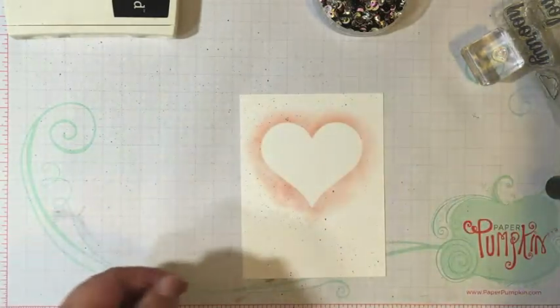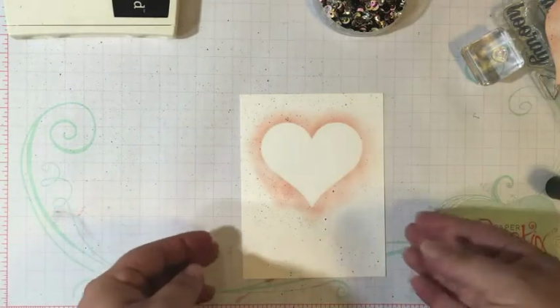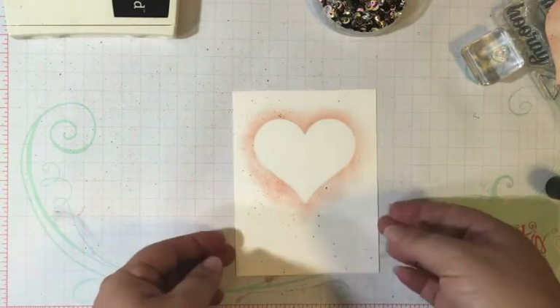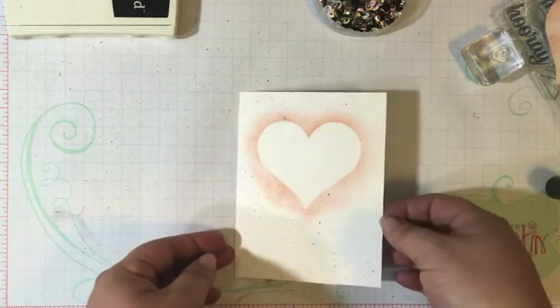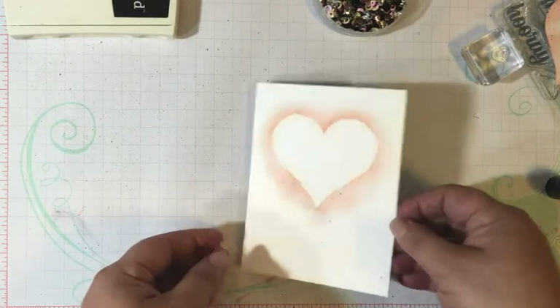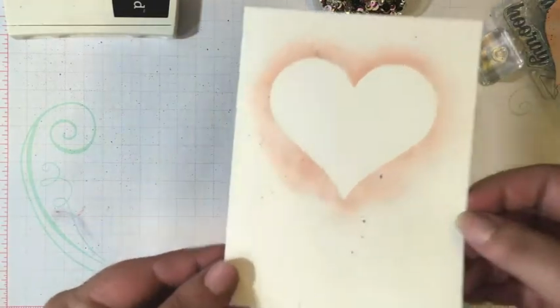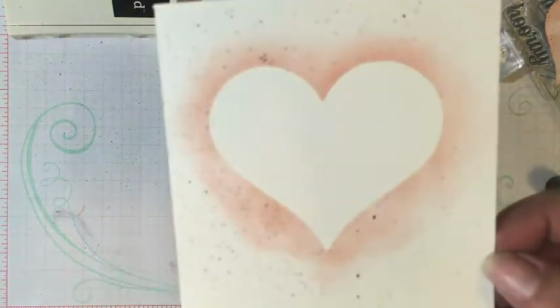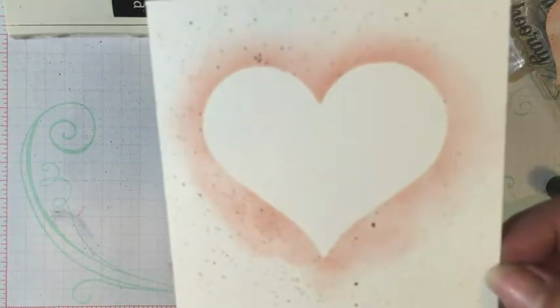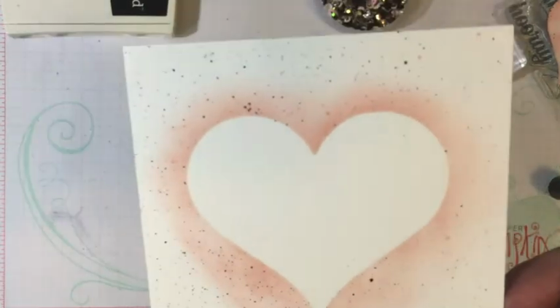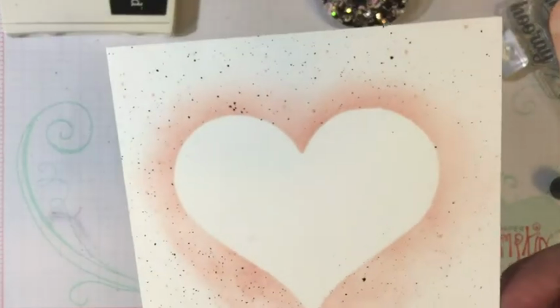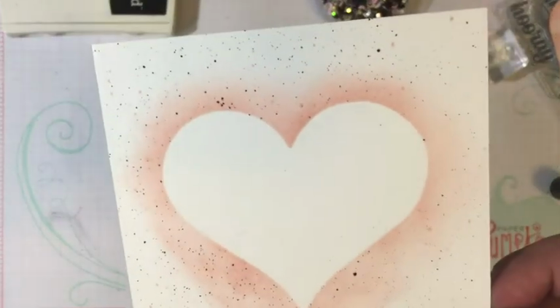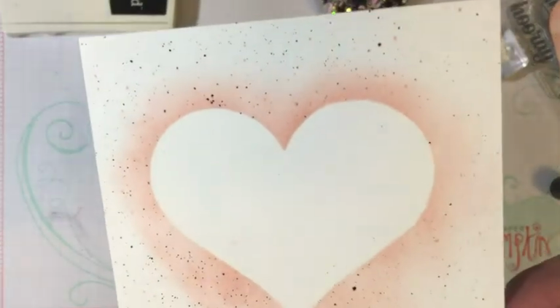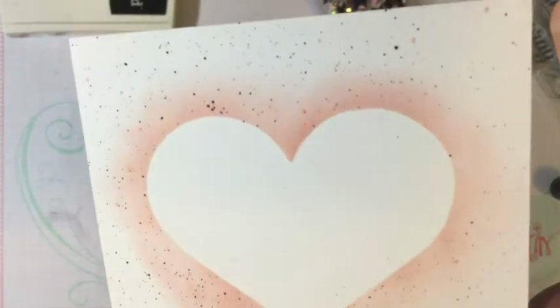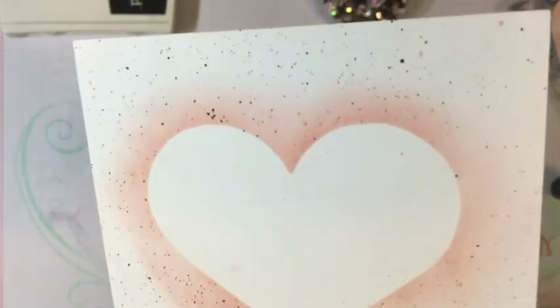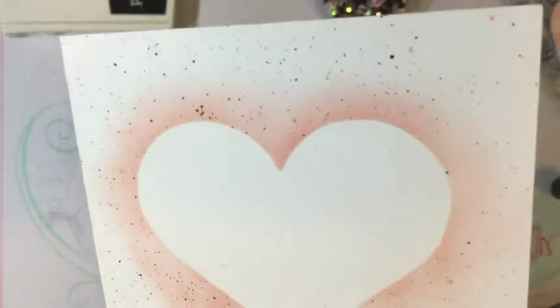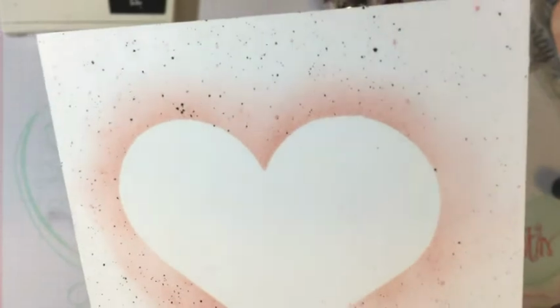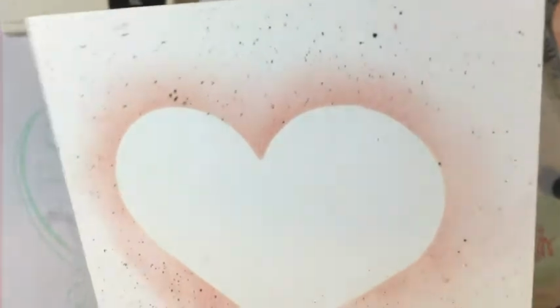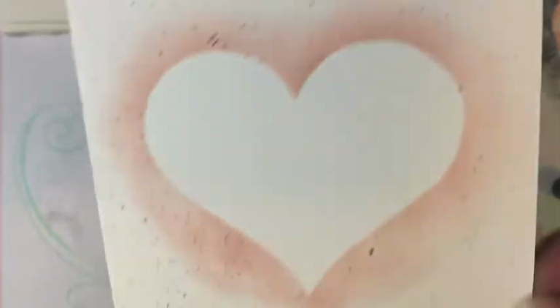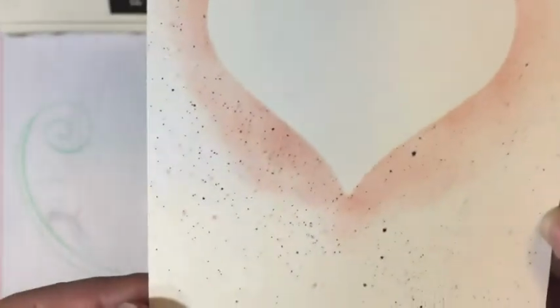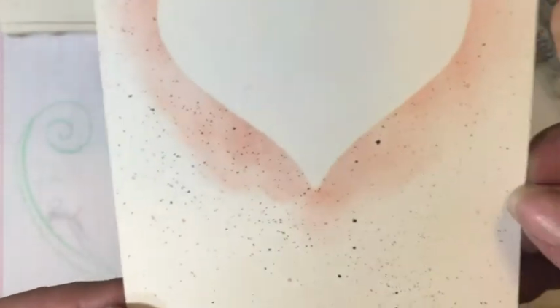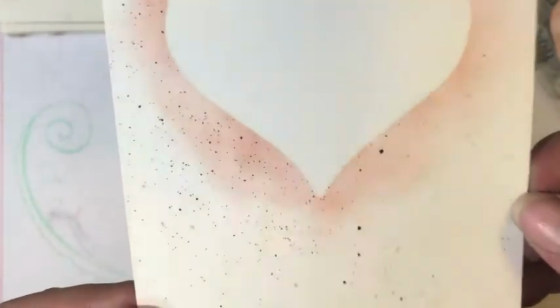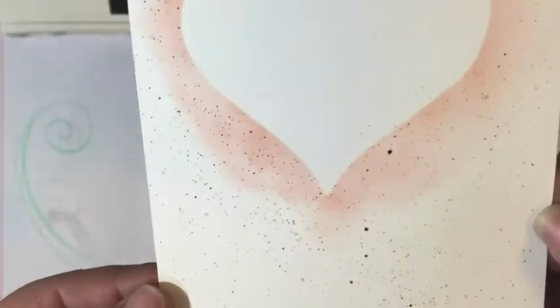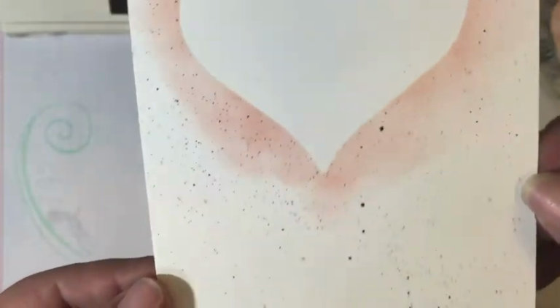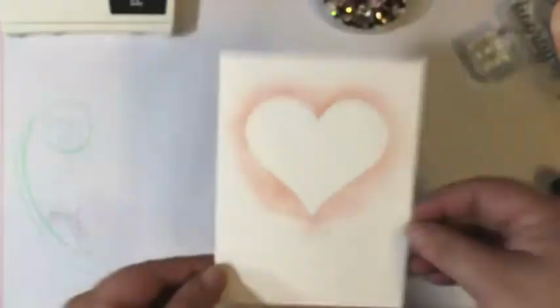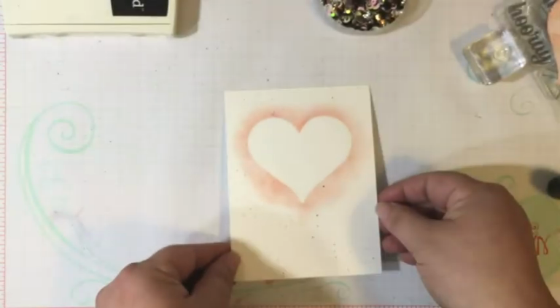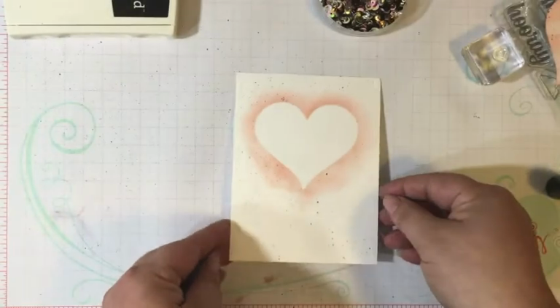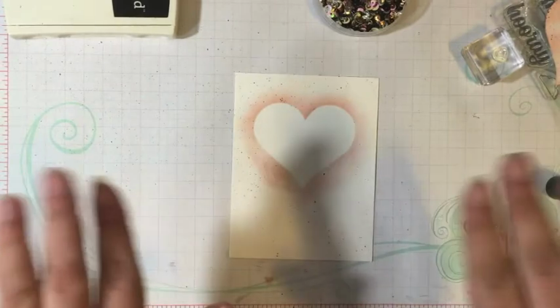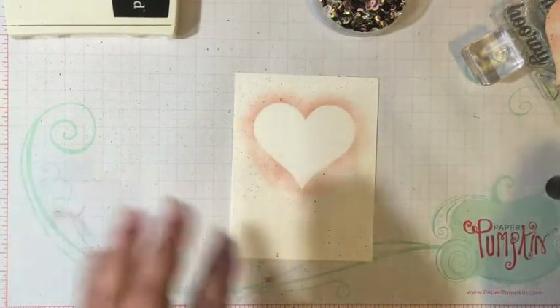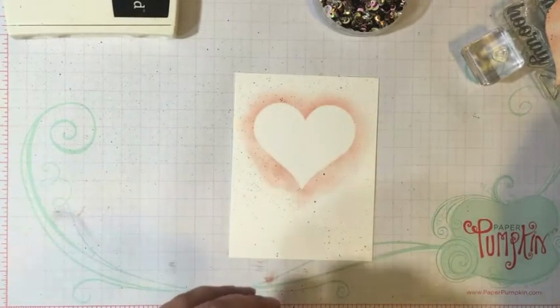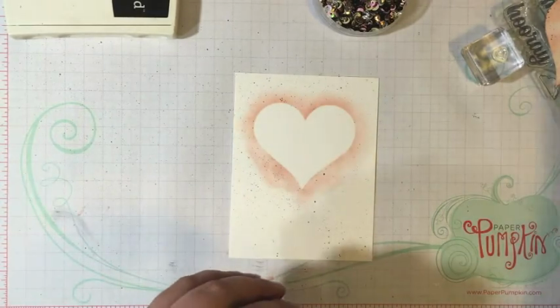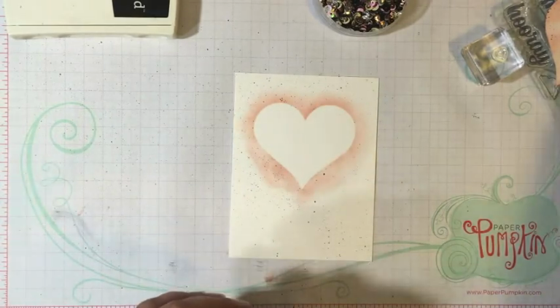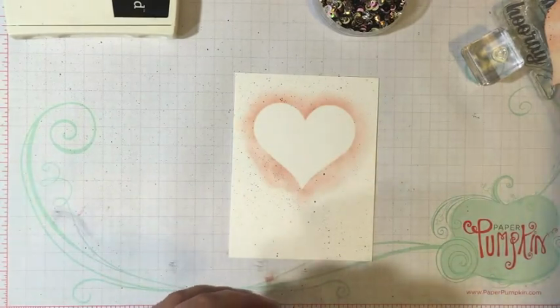Then we can take the mask away. That gives you an up close look — it looks cool, right? I like that technique and you can do more or less, whatever you prefer.